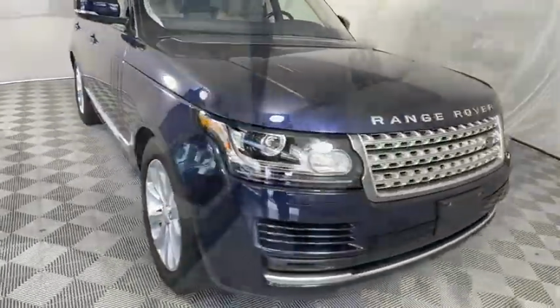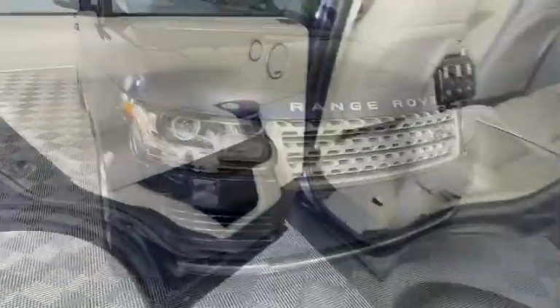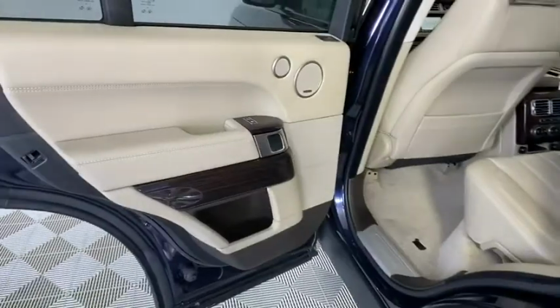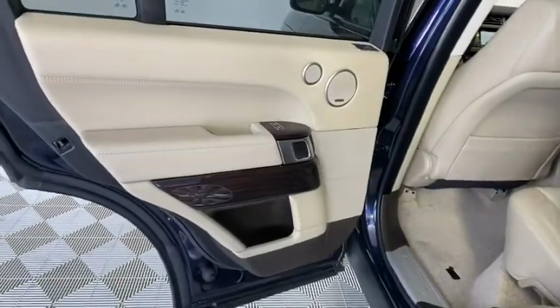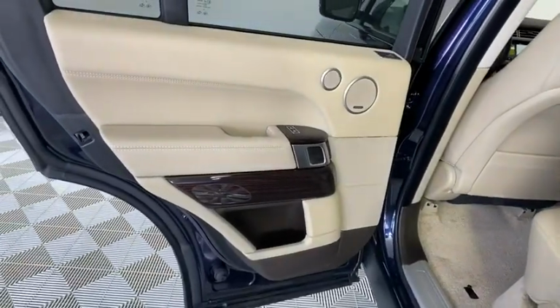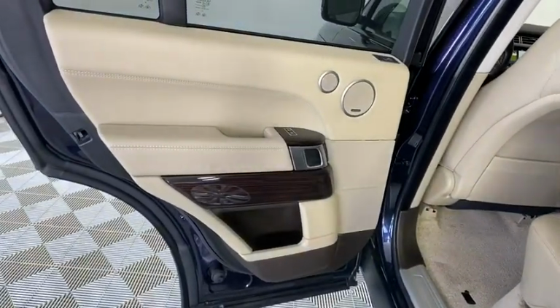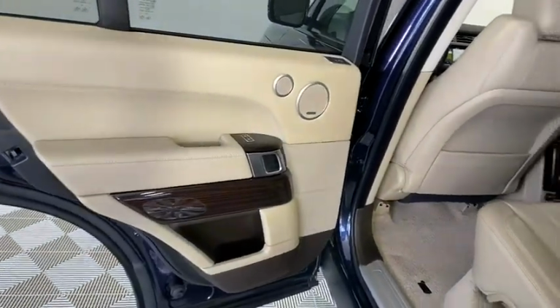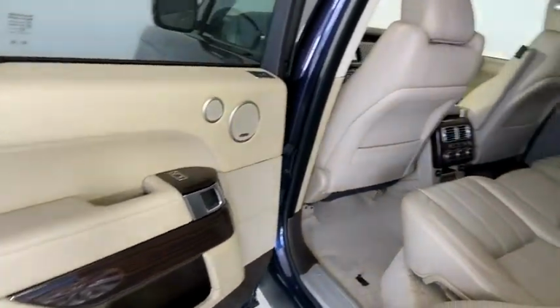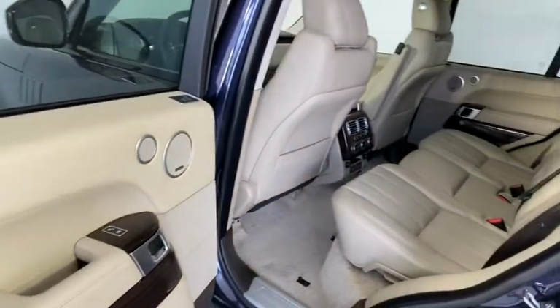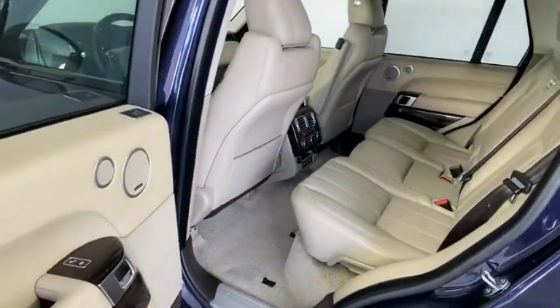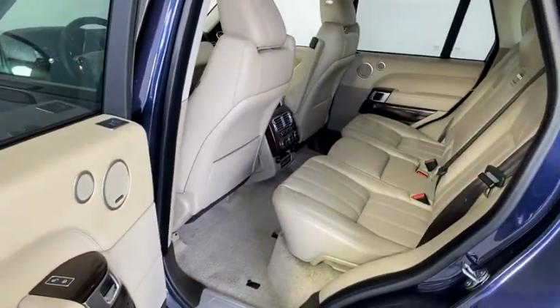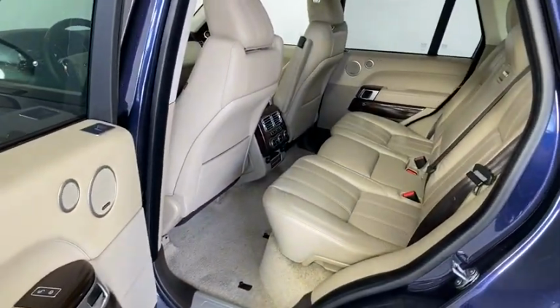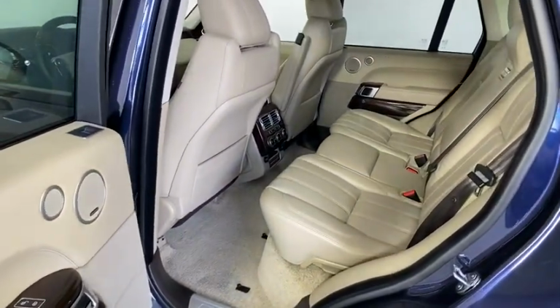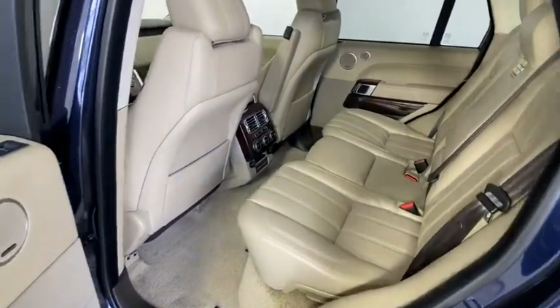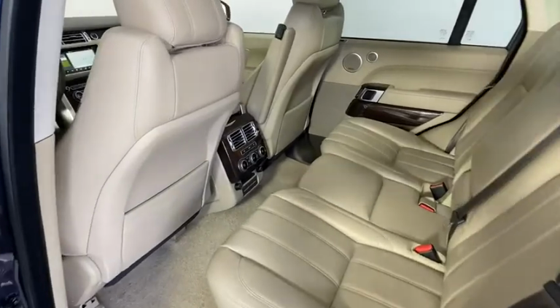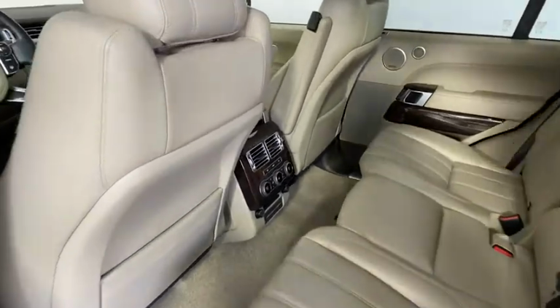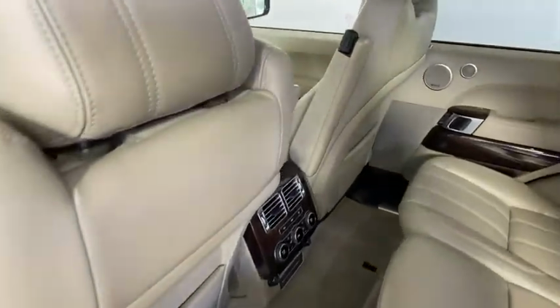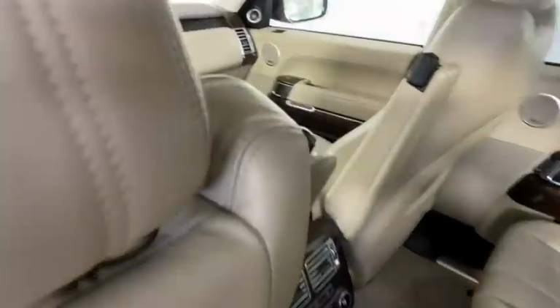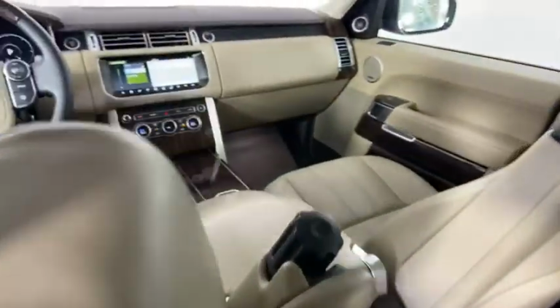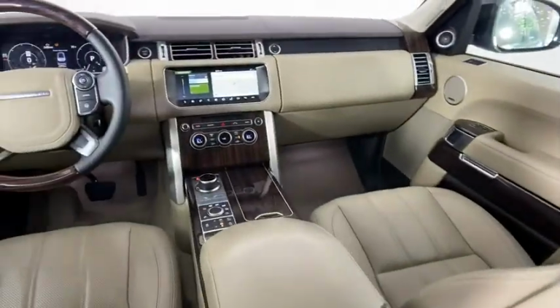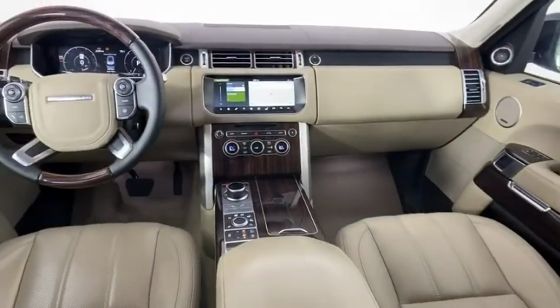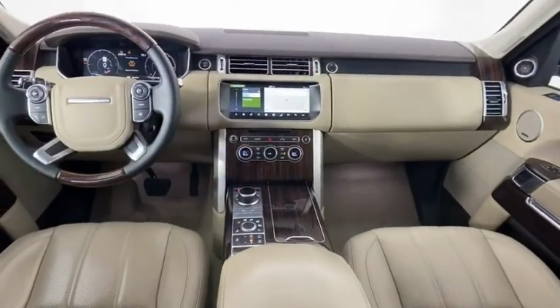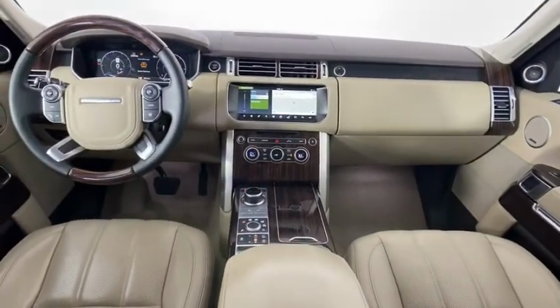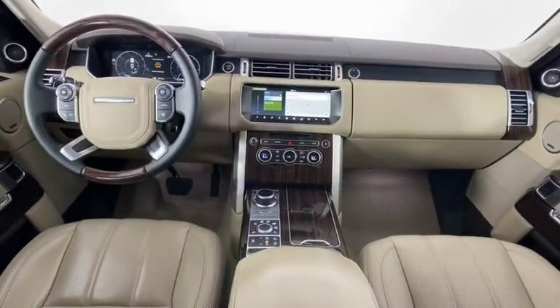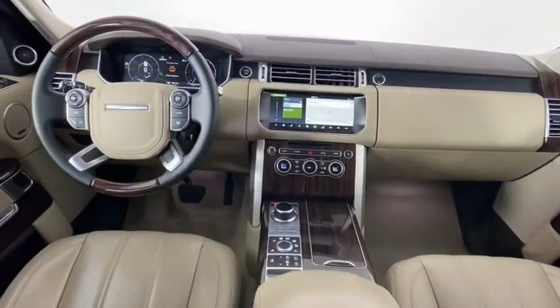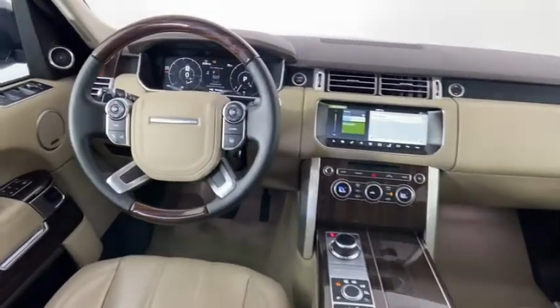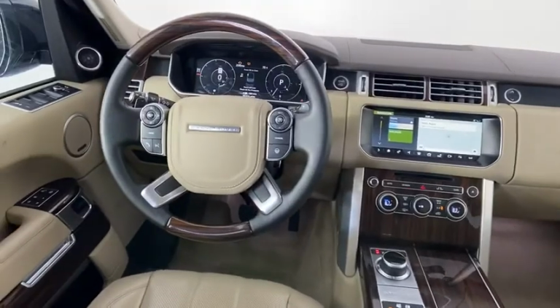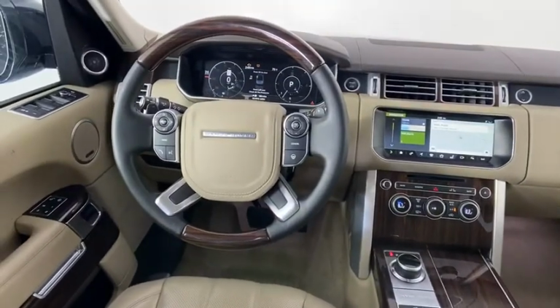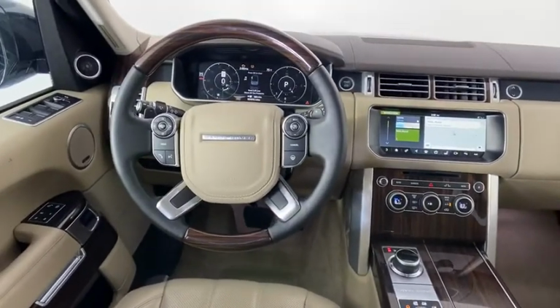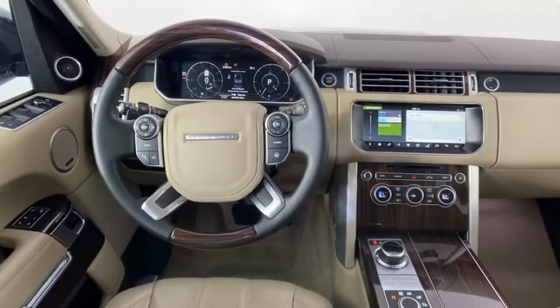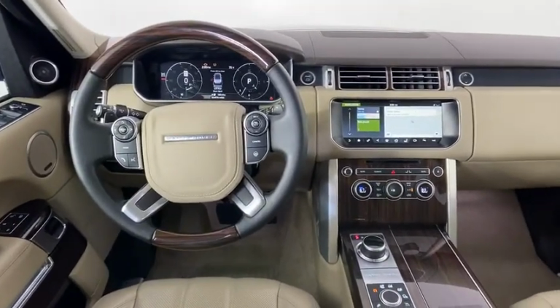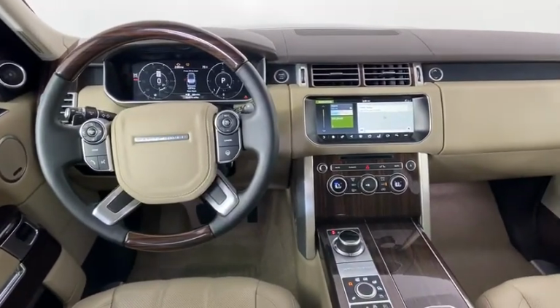Active suspension system, trip computer, rear window defroster, electronic stability control, power windows, heated steering wheel, CD player, compass, heated front seat, security system, brake assist, remote keyless entry.